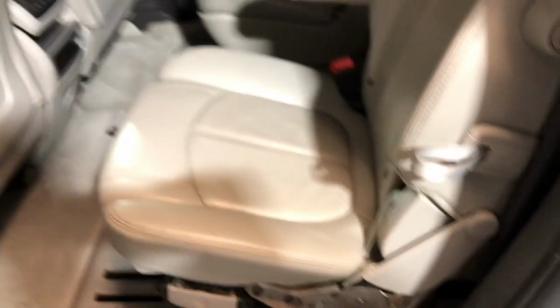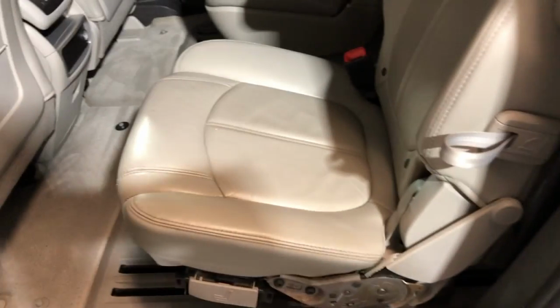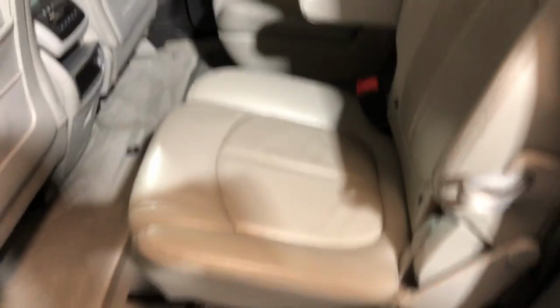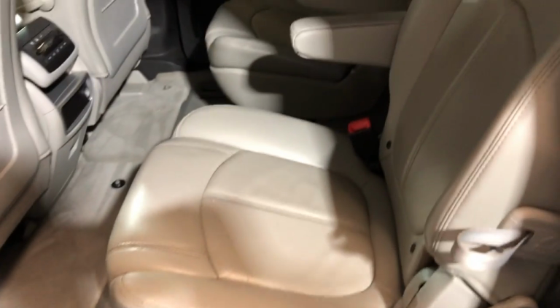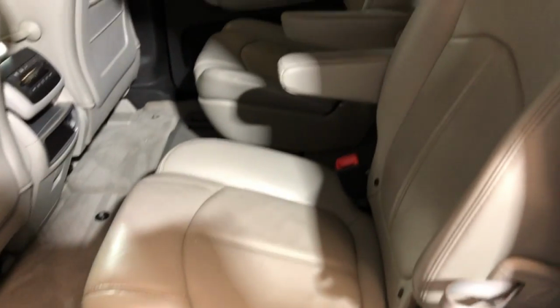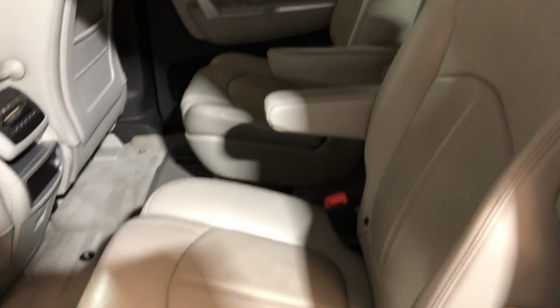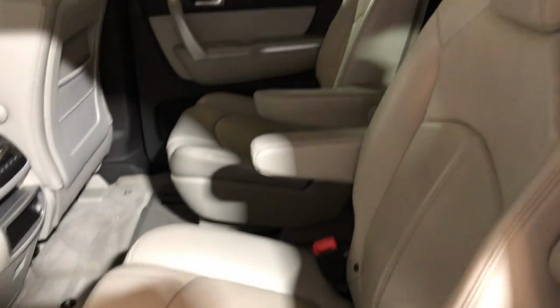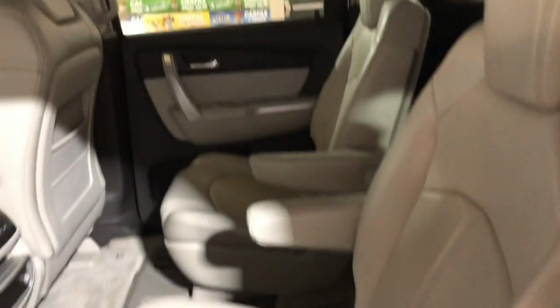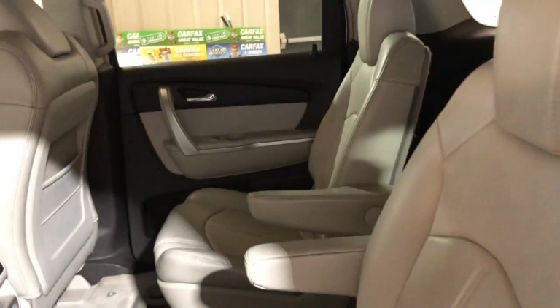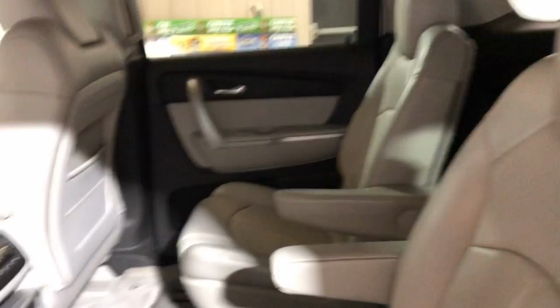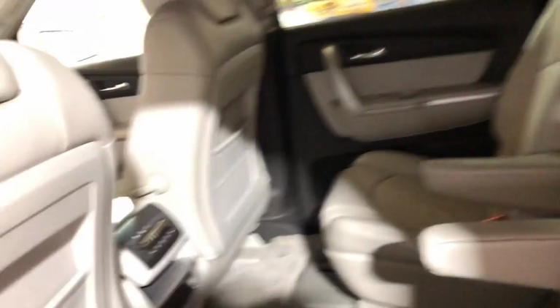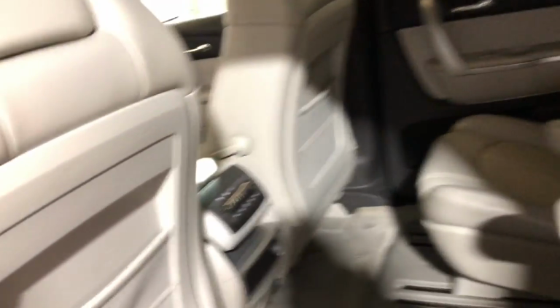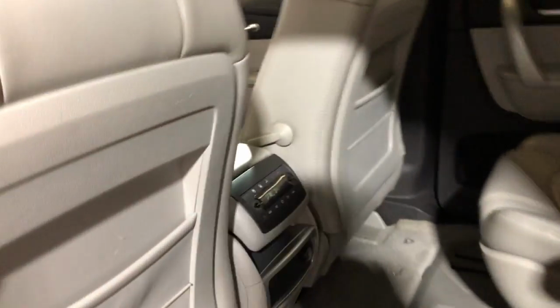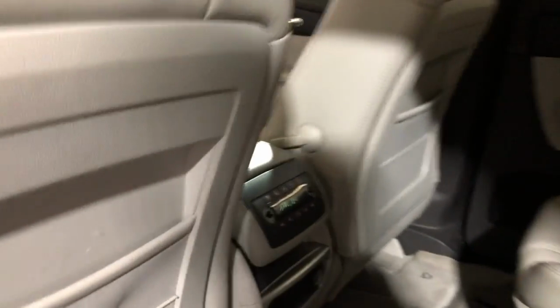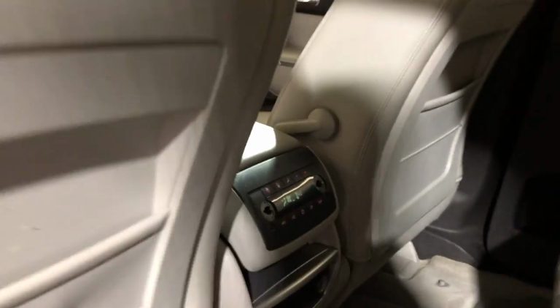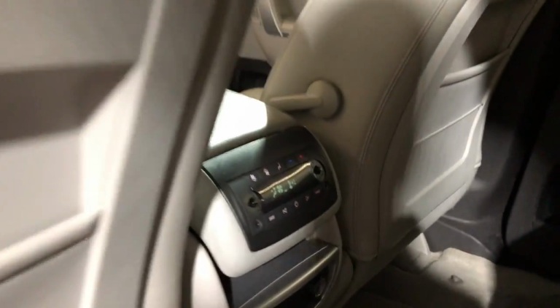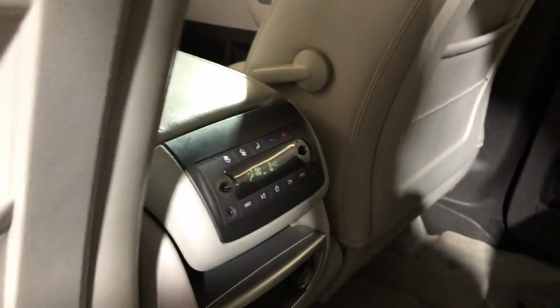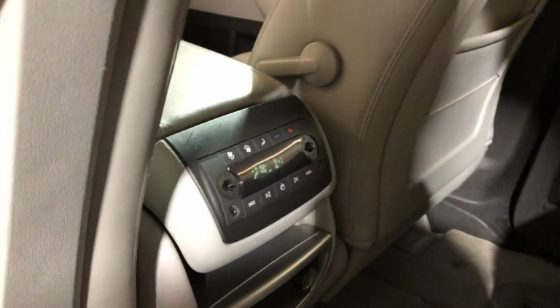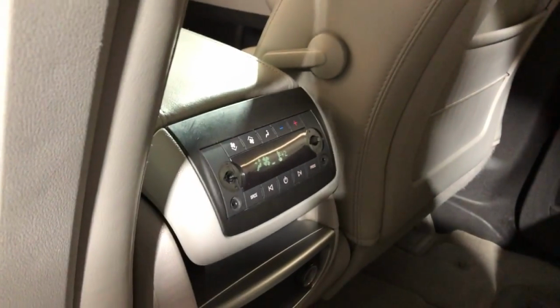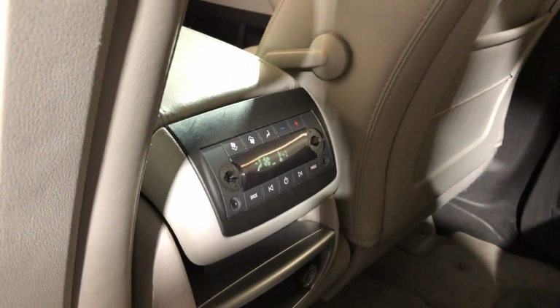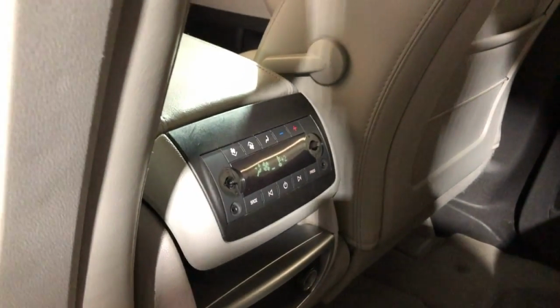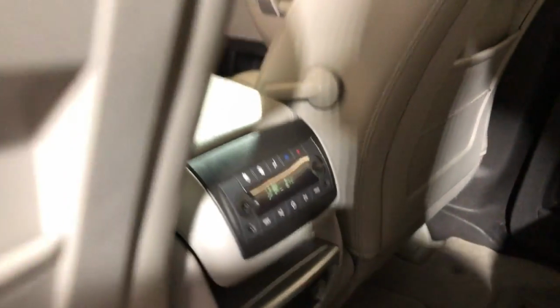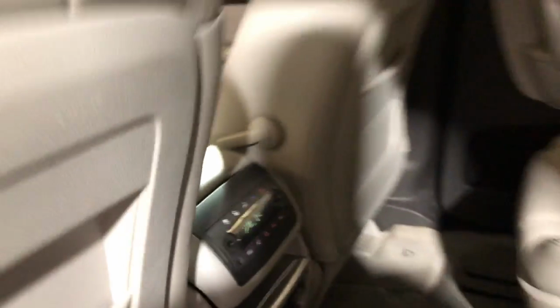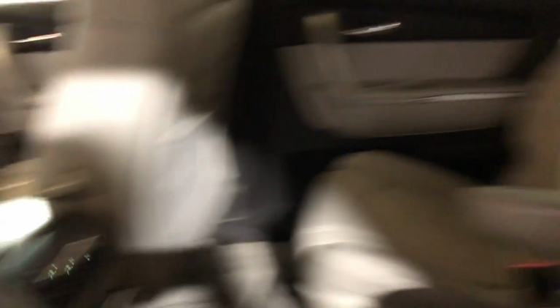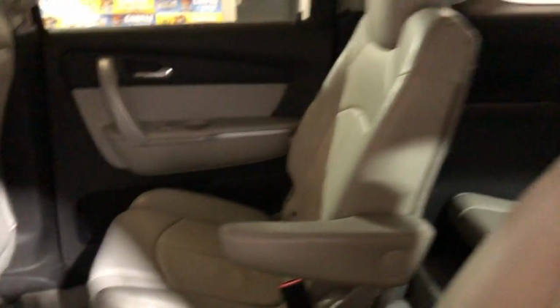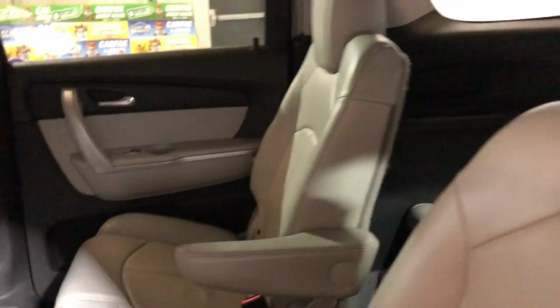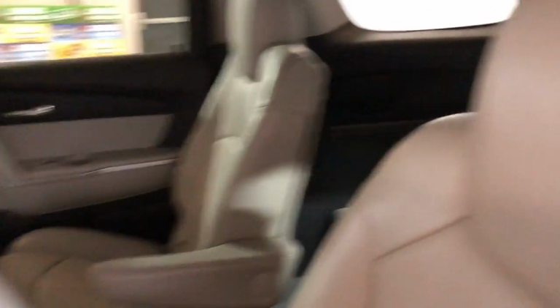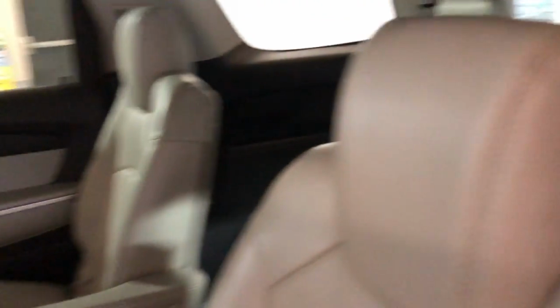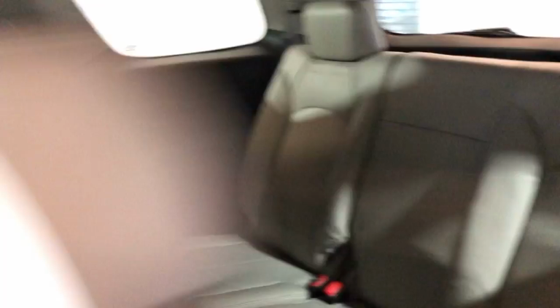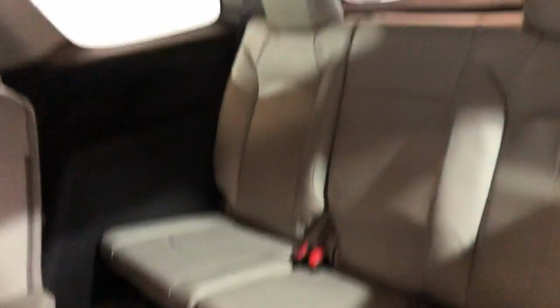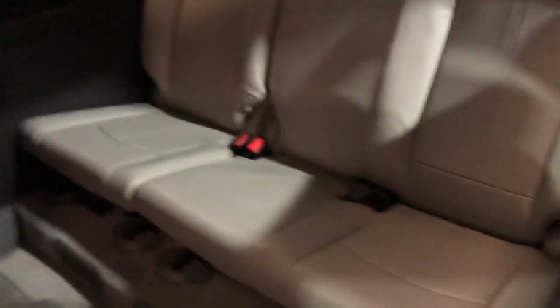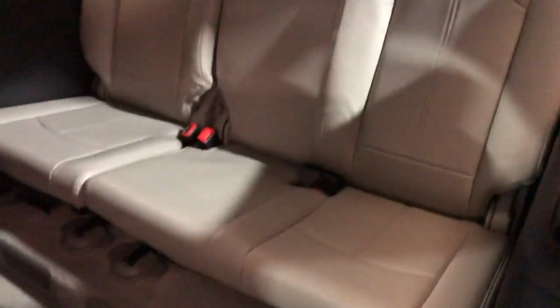Captain chairs in the middle, it's got rear climate control, and of course you have your third row seating right there.